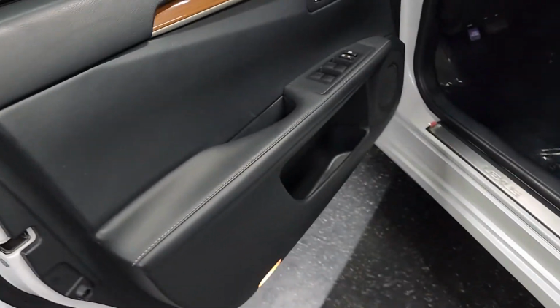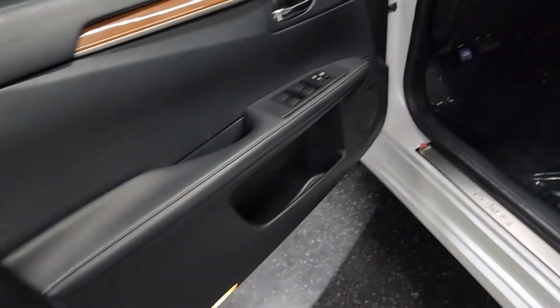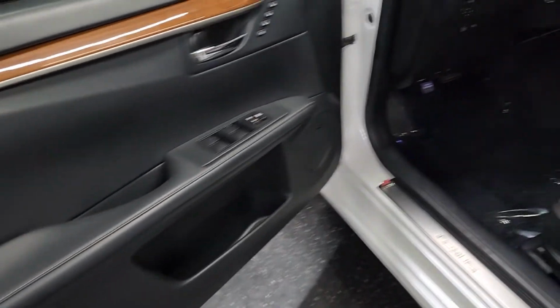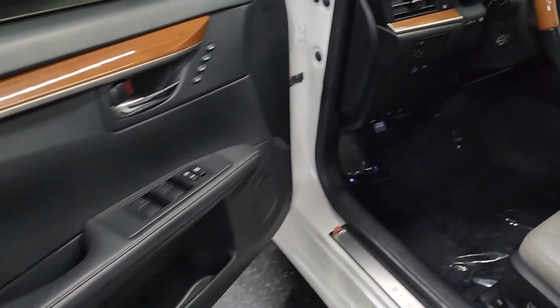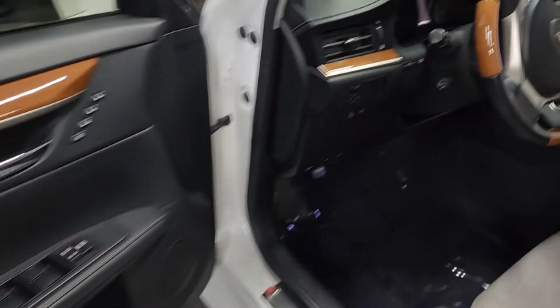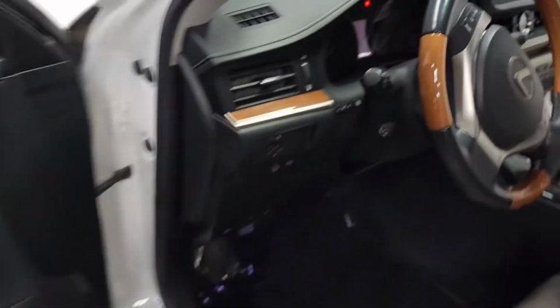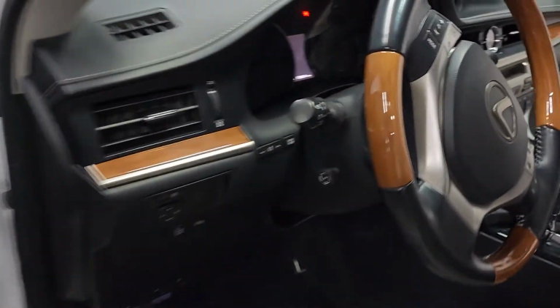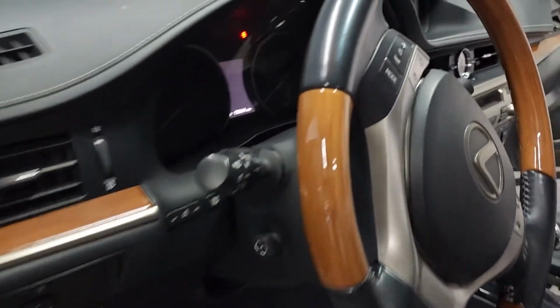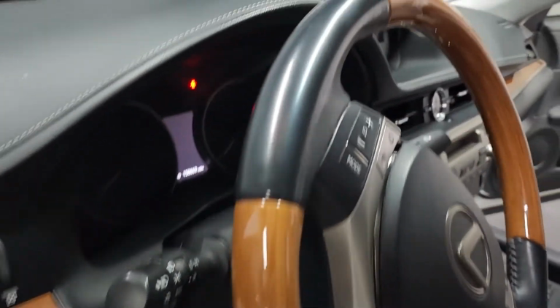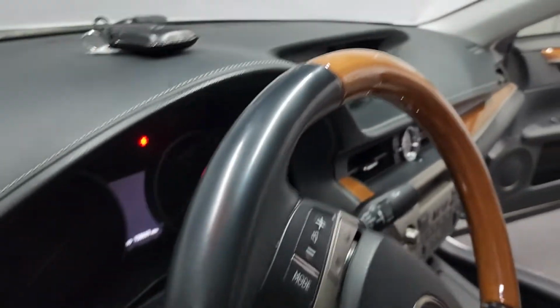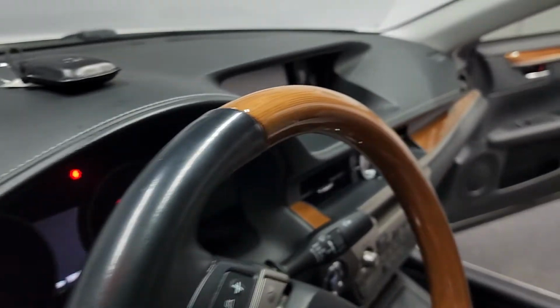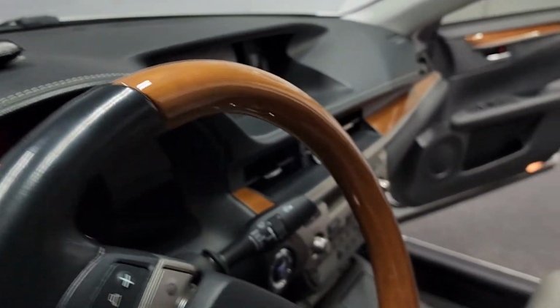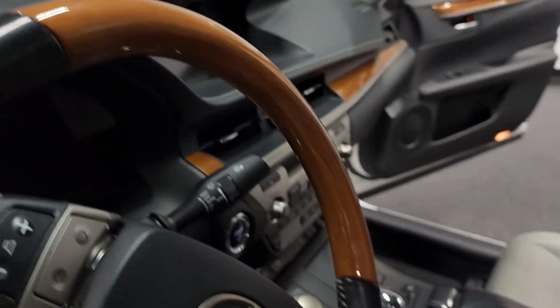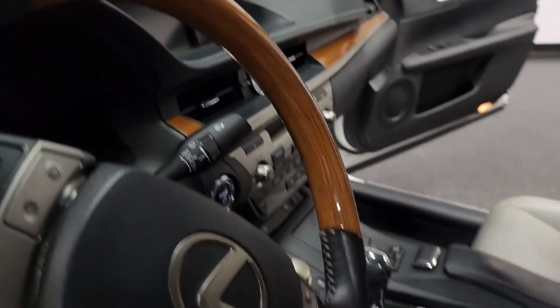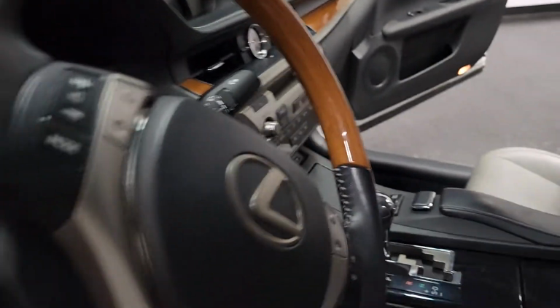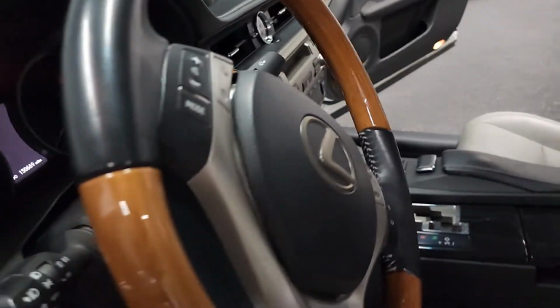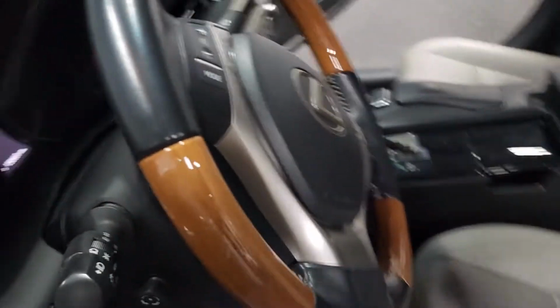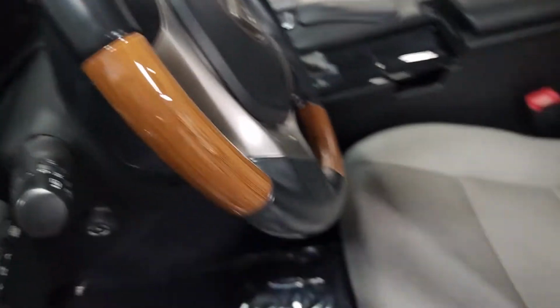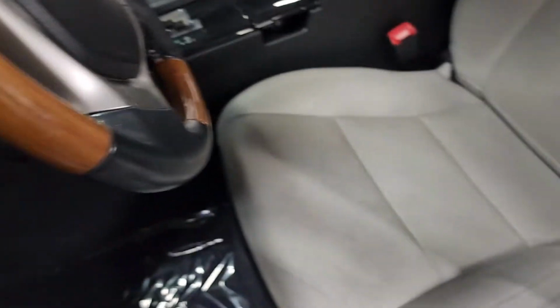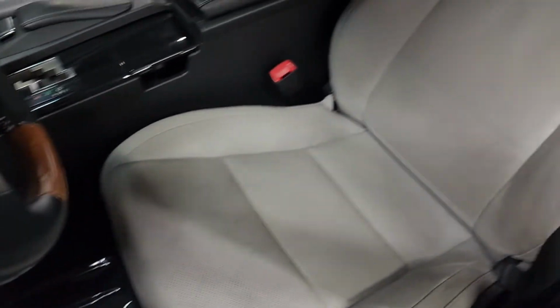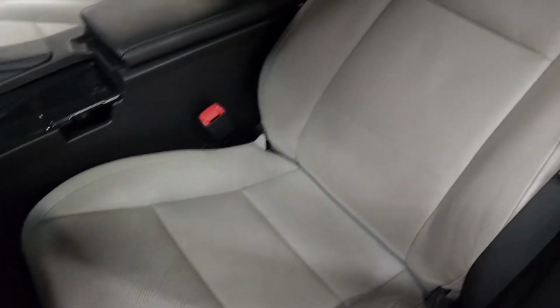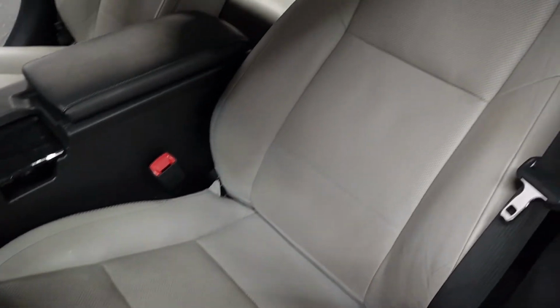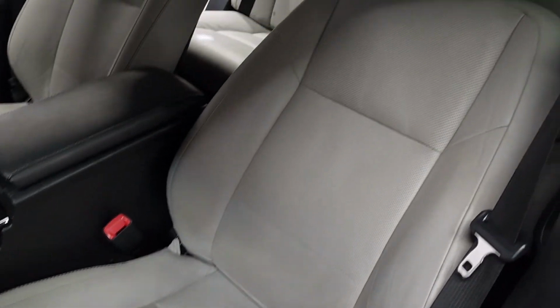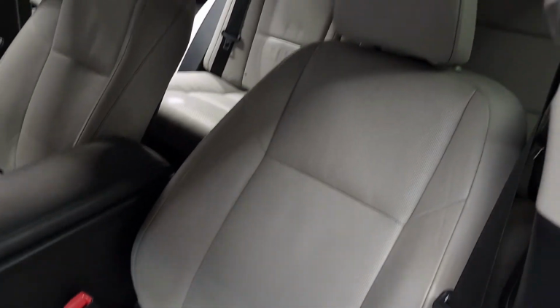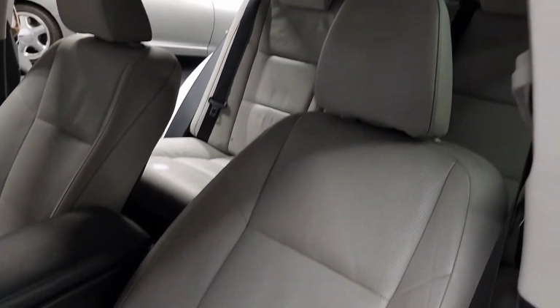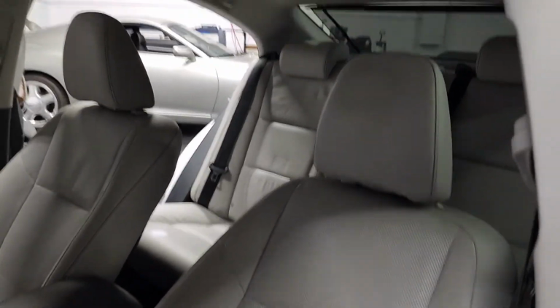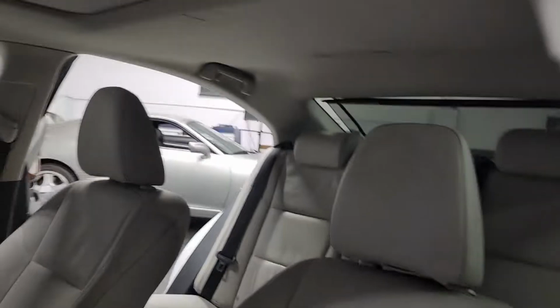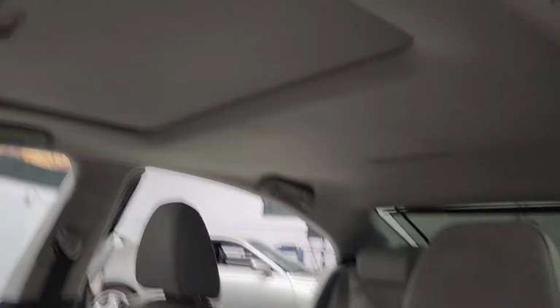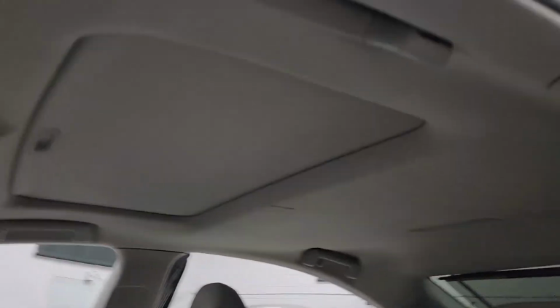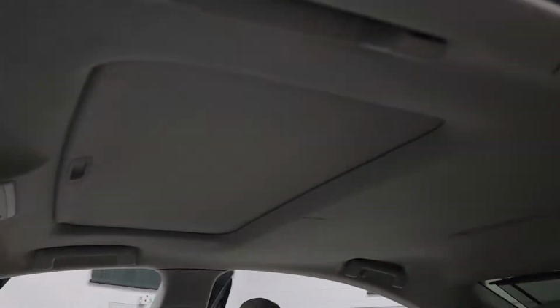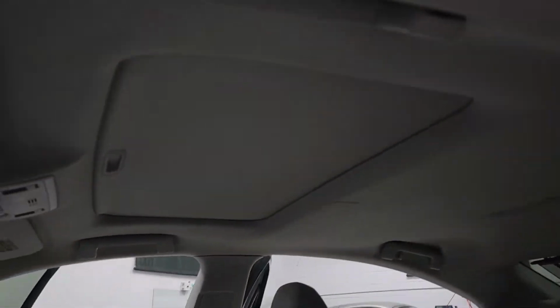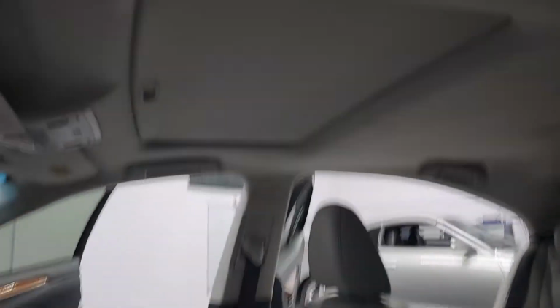Driver's door panel — also excellent shape, all the wood paneling. Driver's seat — no rips or tears. Sunroof up there.